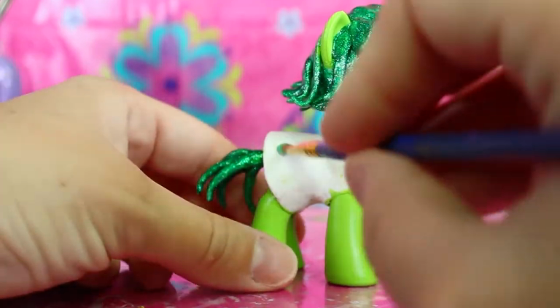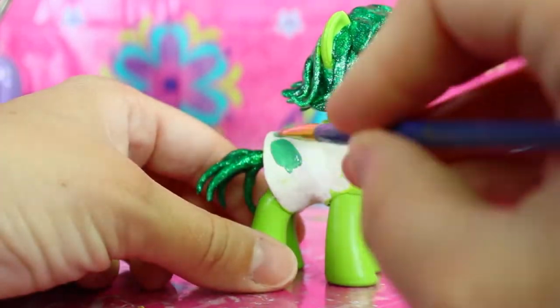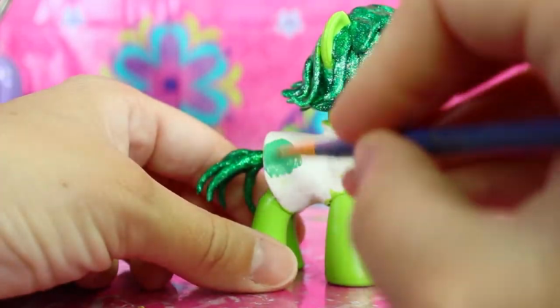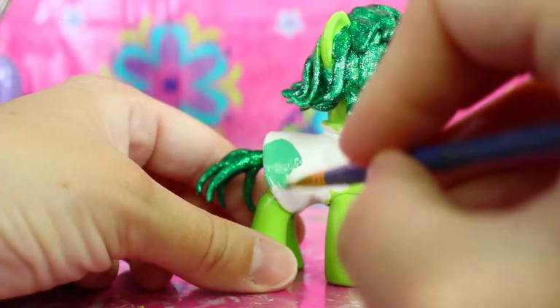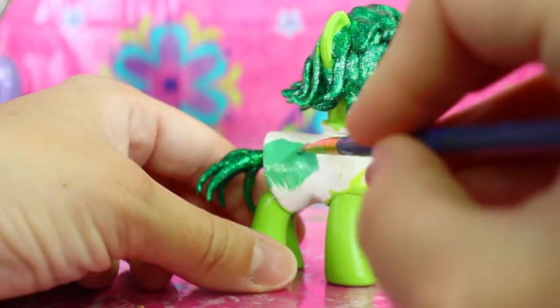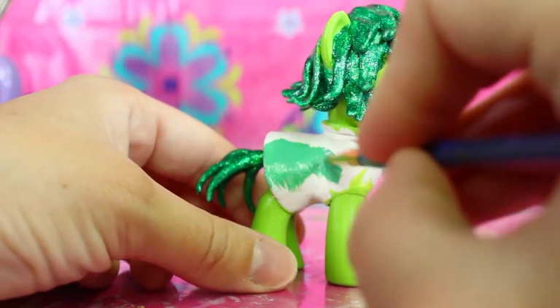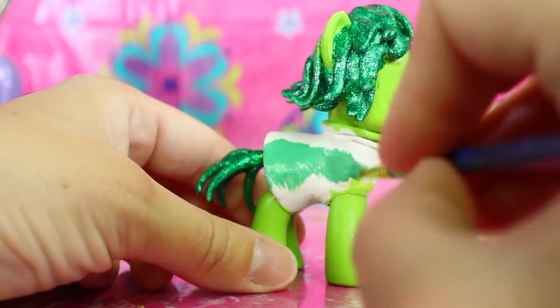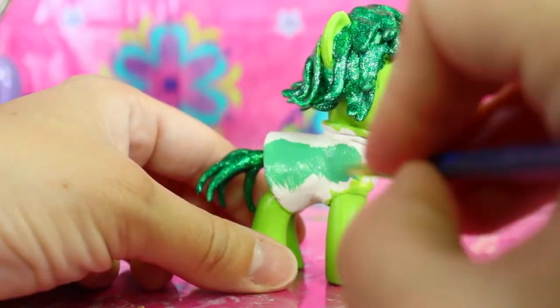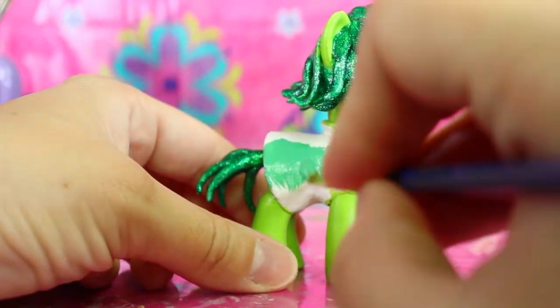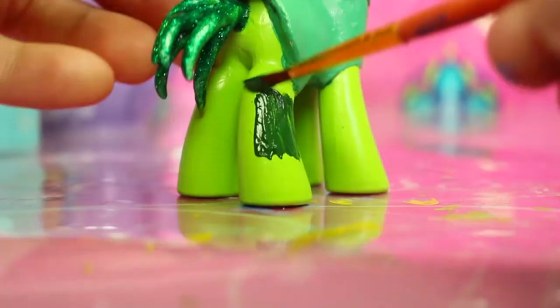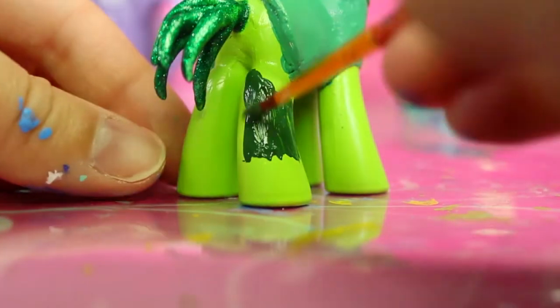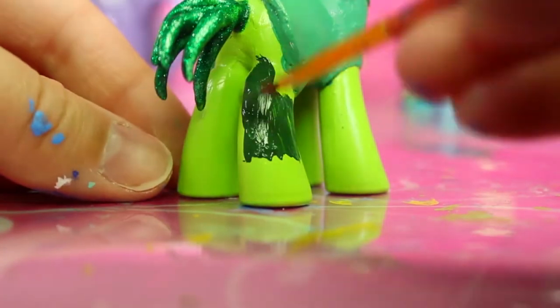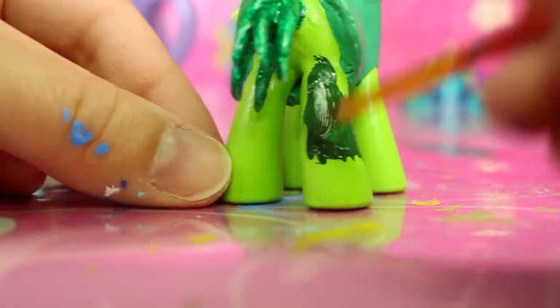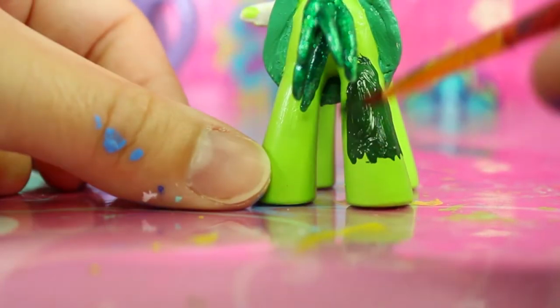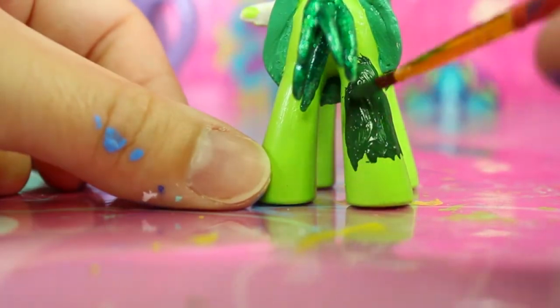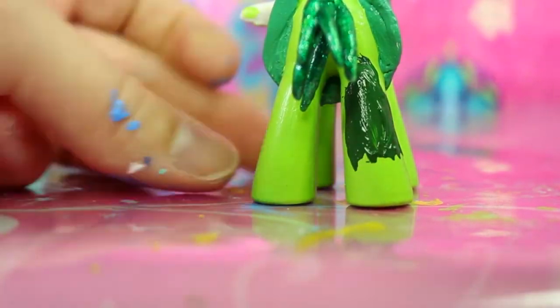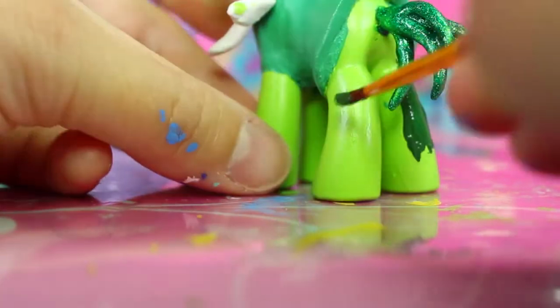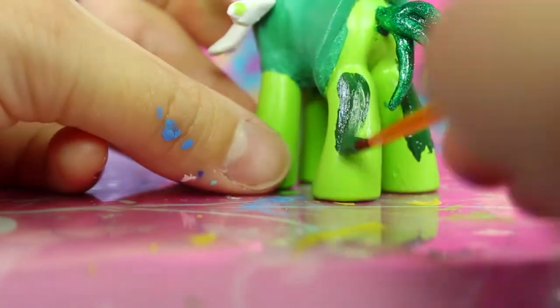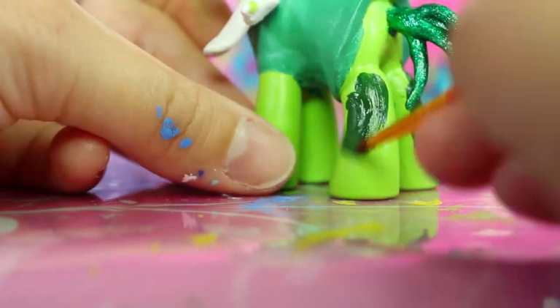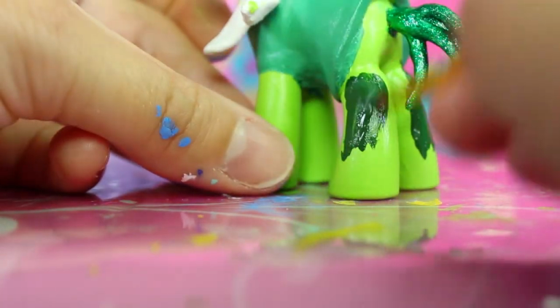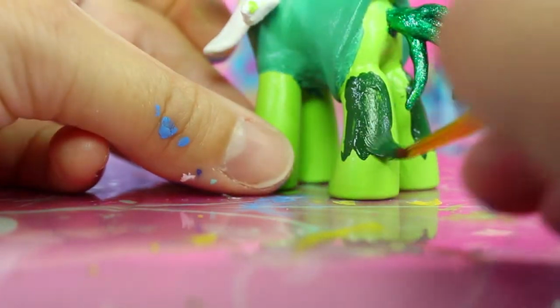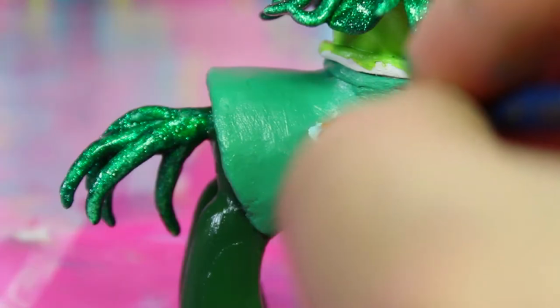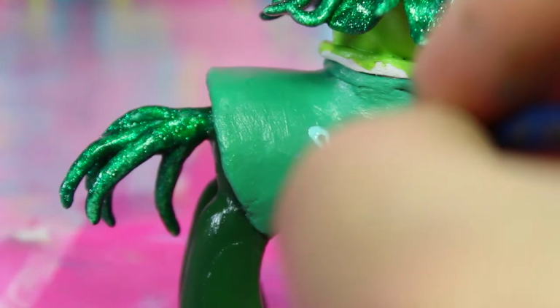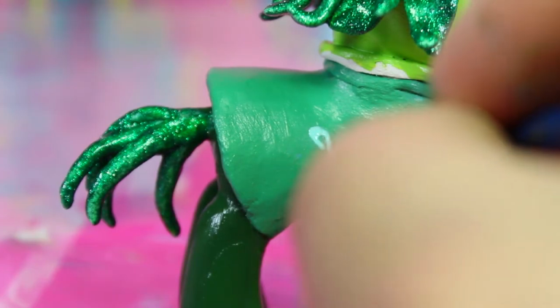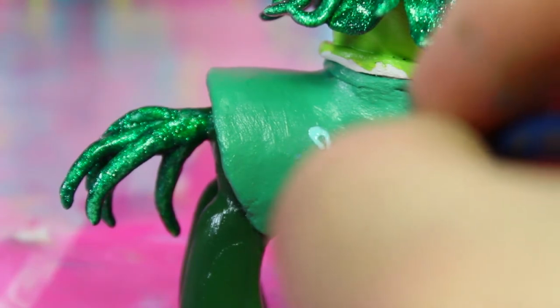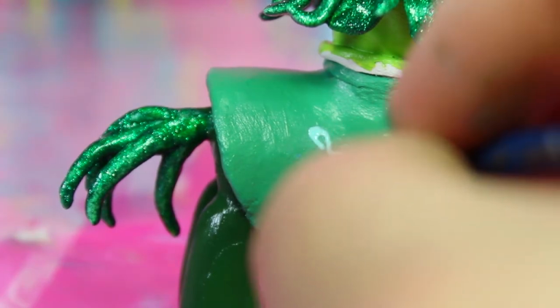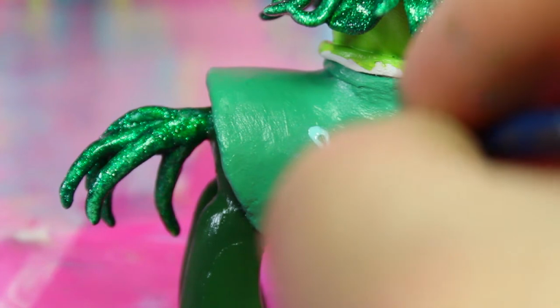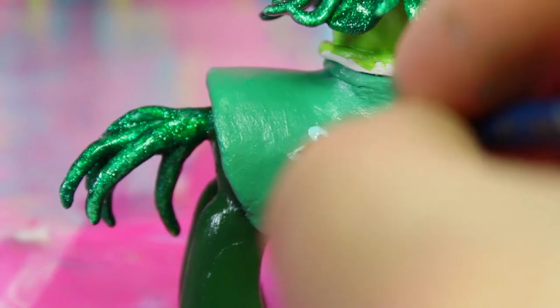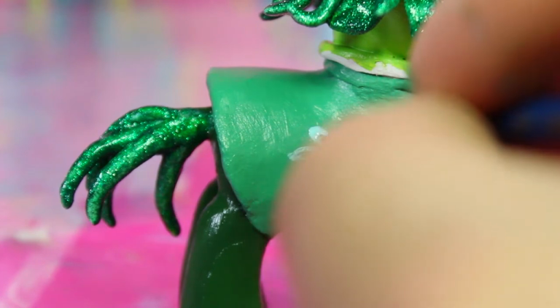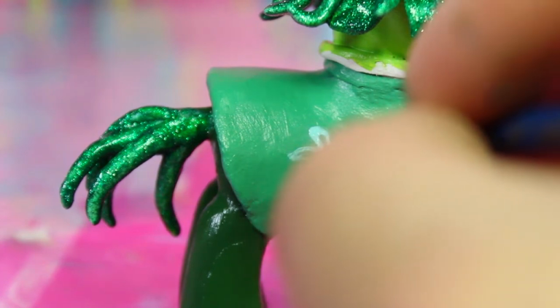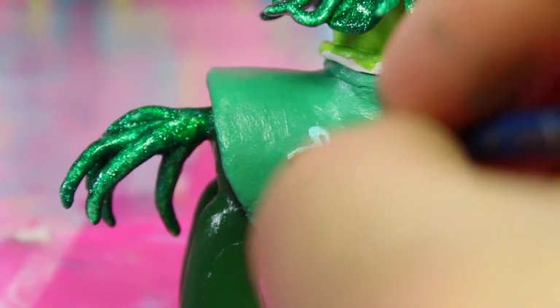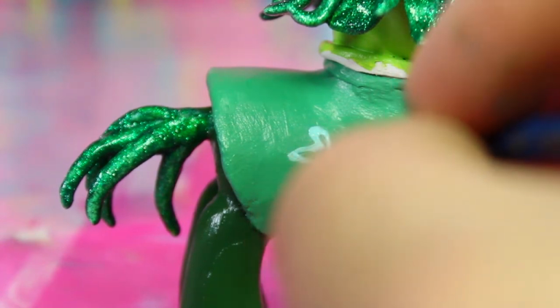For Disgust's dress we'll use a medium green and a darker green for her leggings. For the floral design on her dress we'll use light teal and light green.